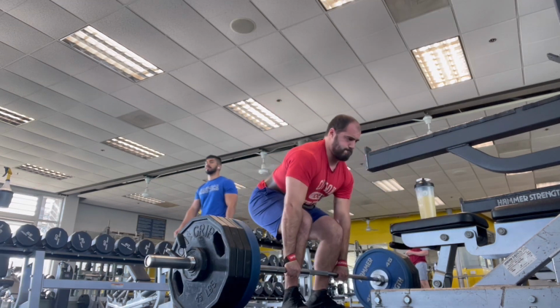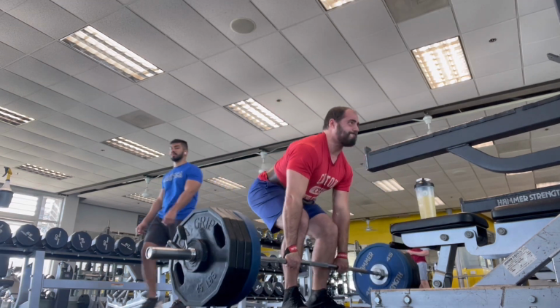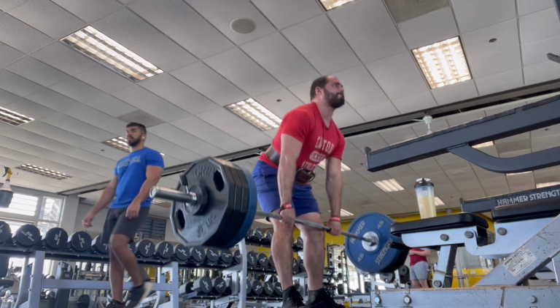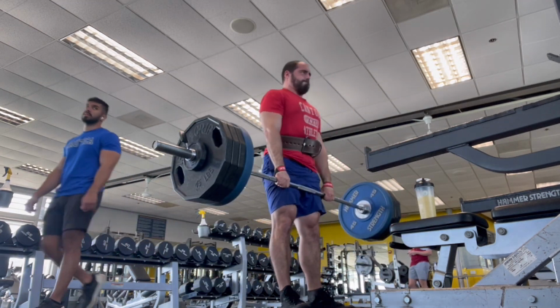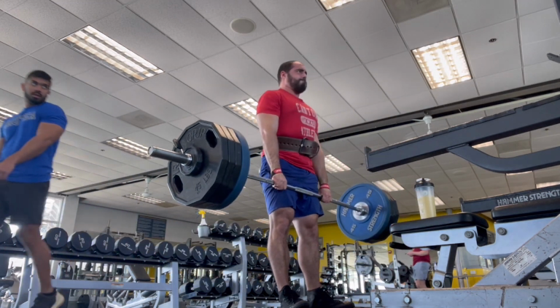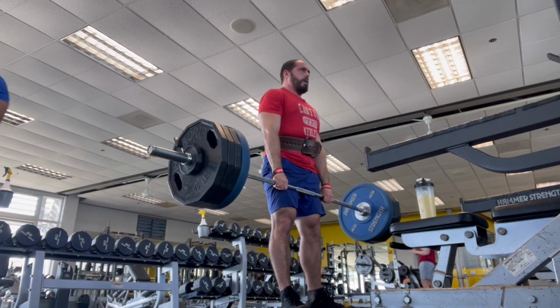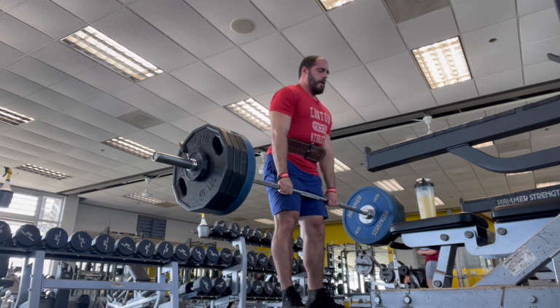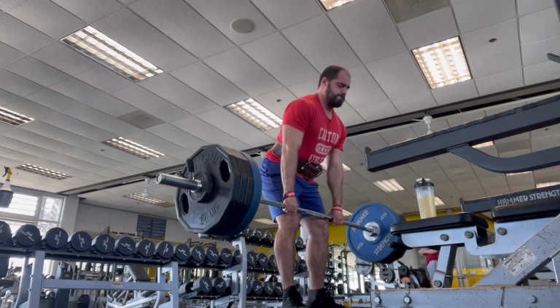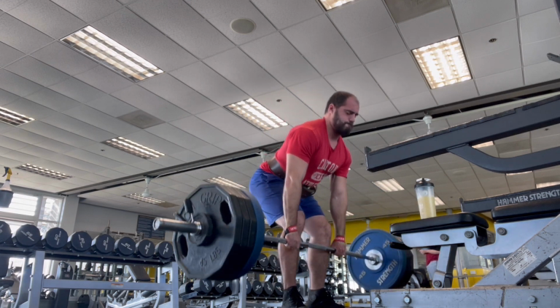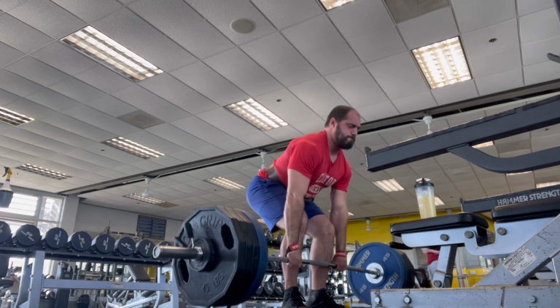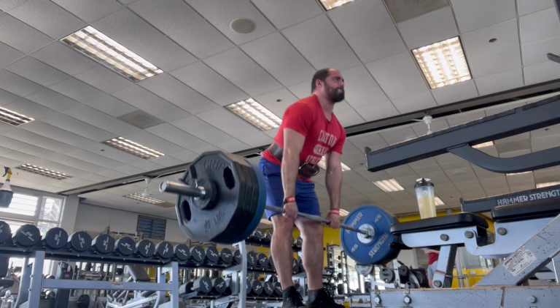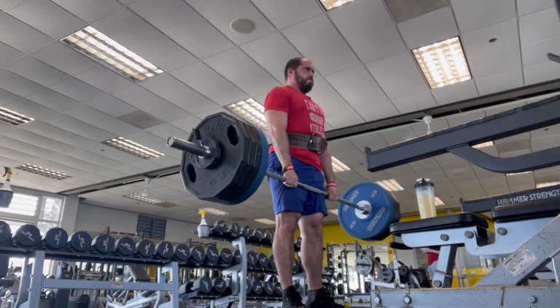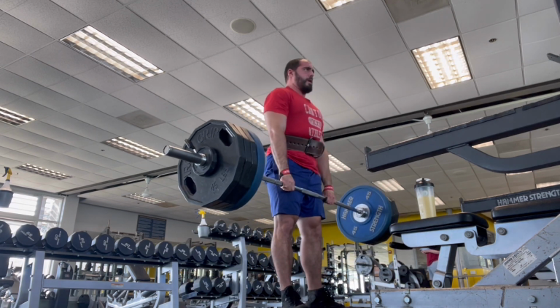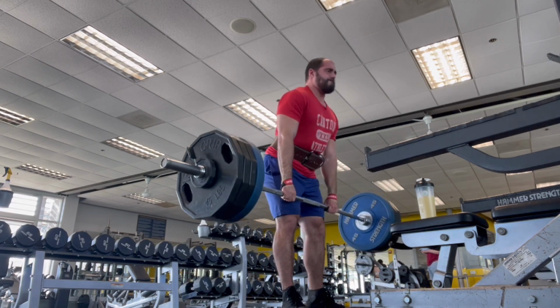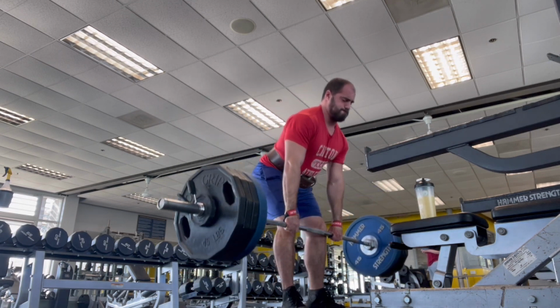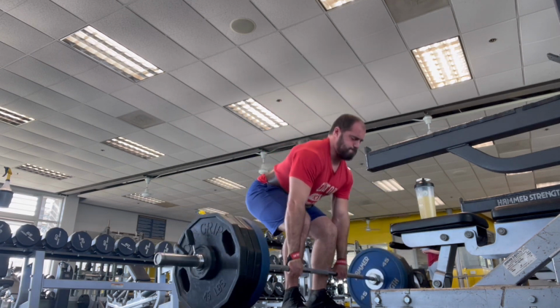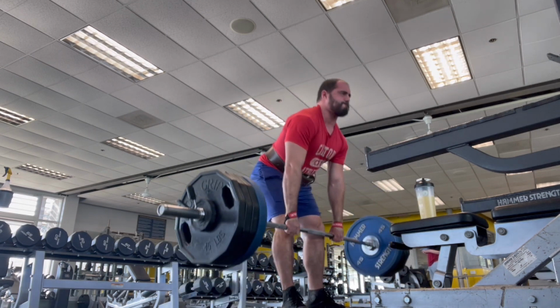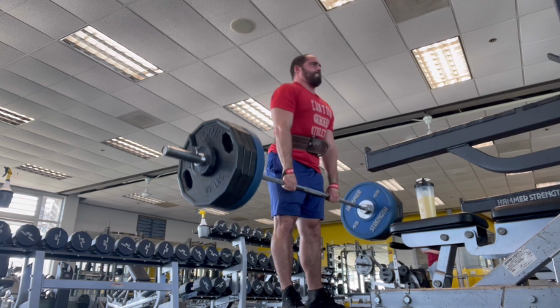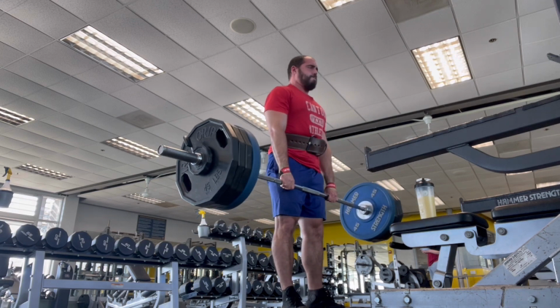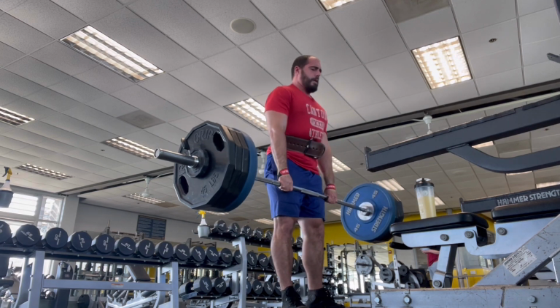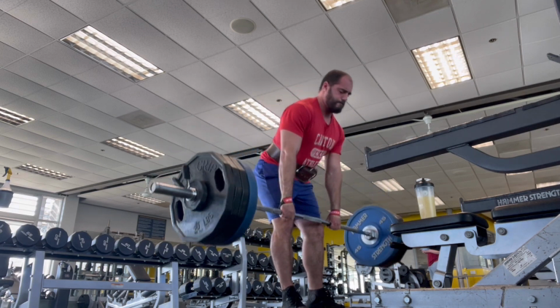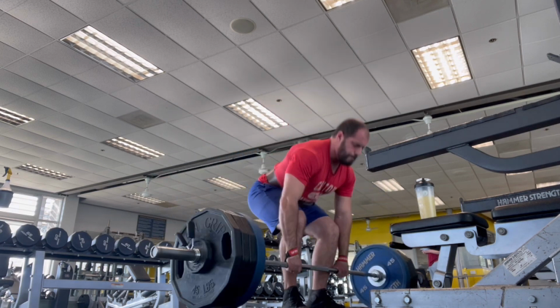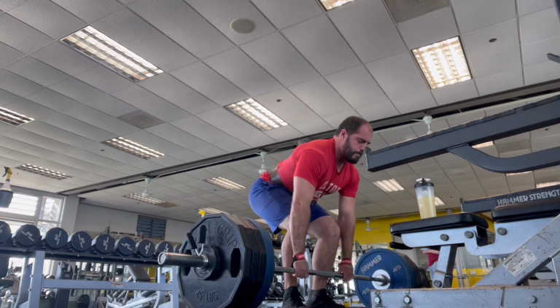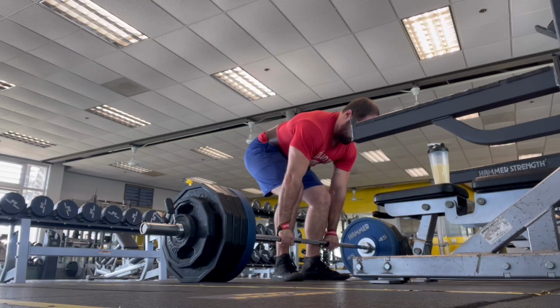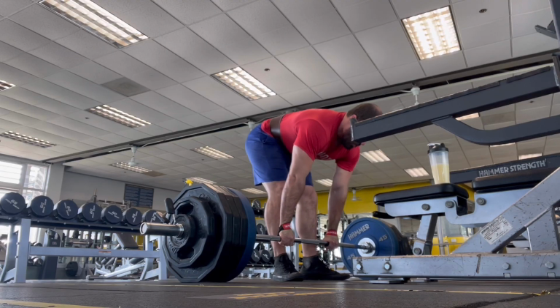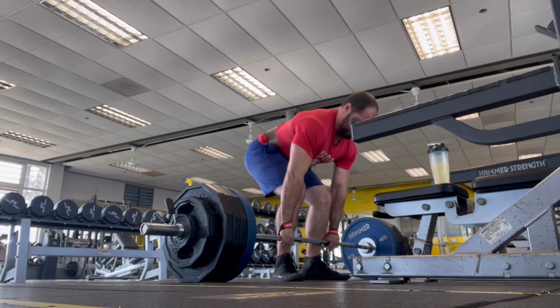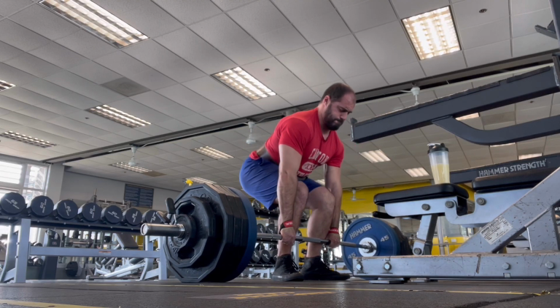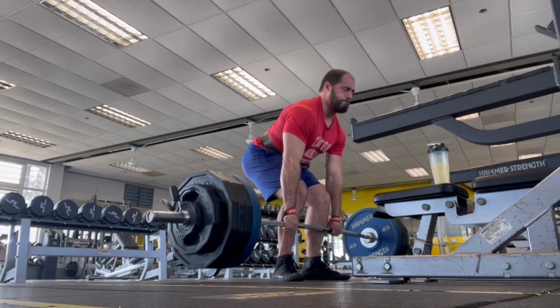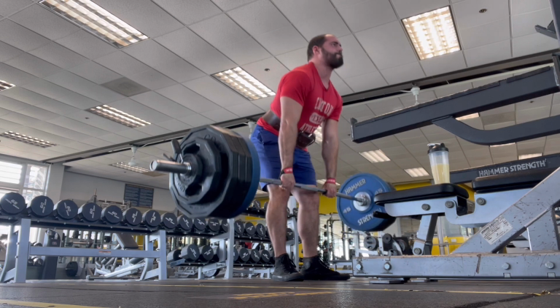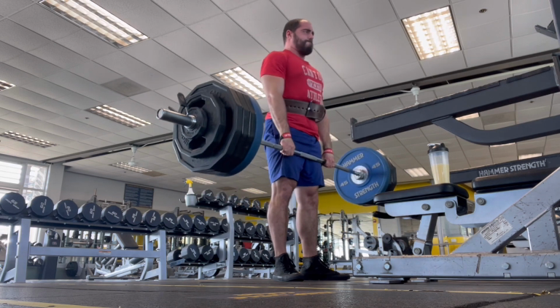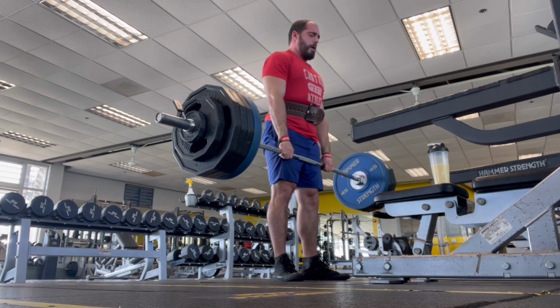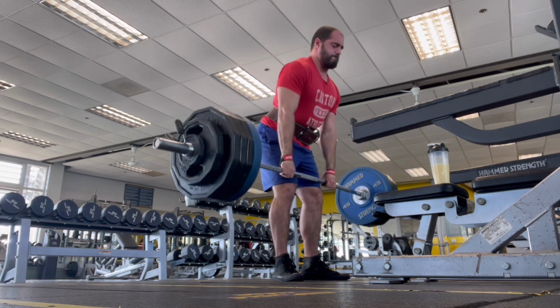These are feeling really smooth today. I got 410 for a set of 3 right after. Everything's moving fast. Bracing feels really good. Here we have 460 now.